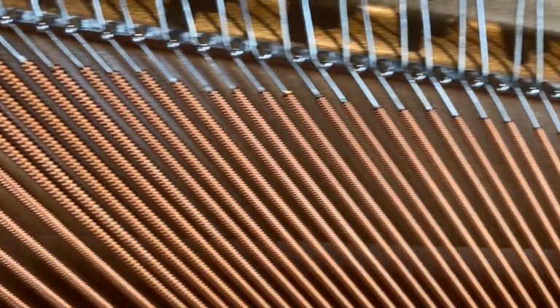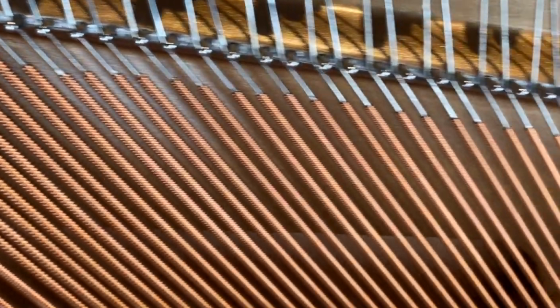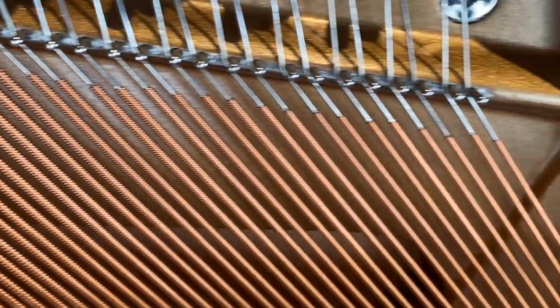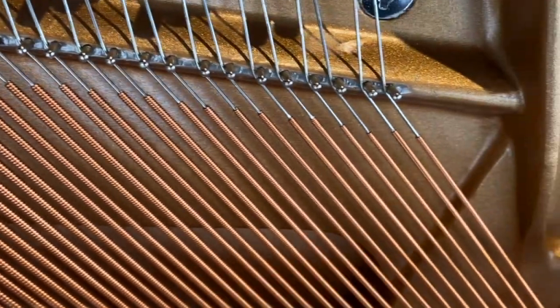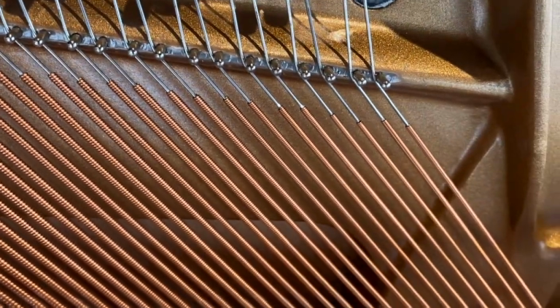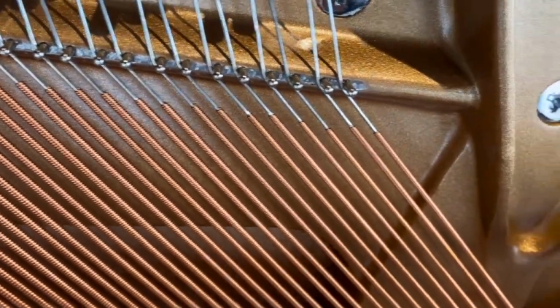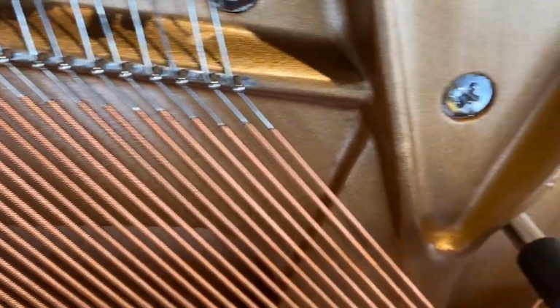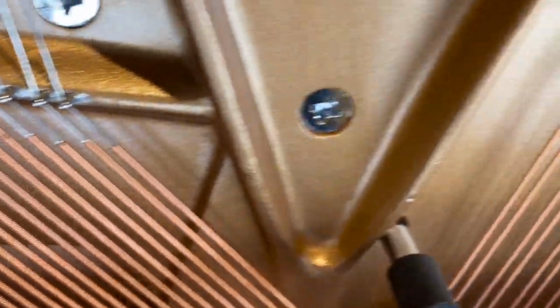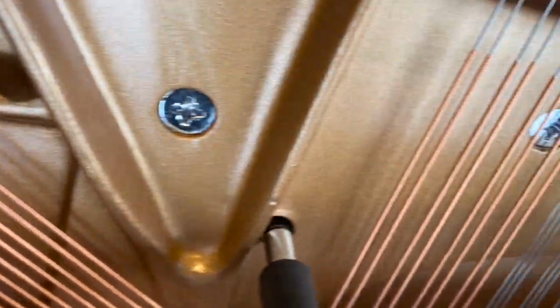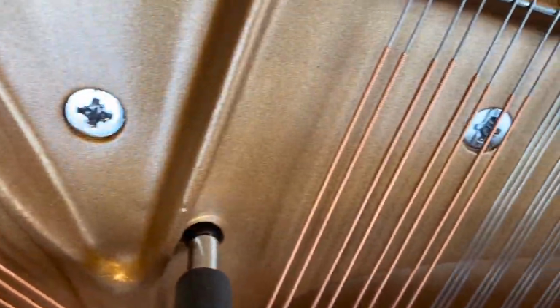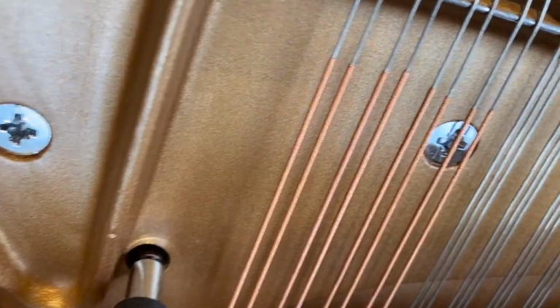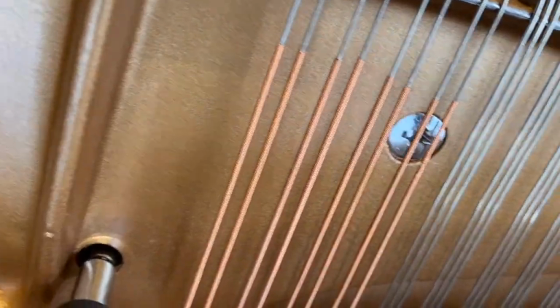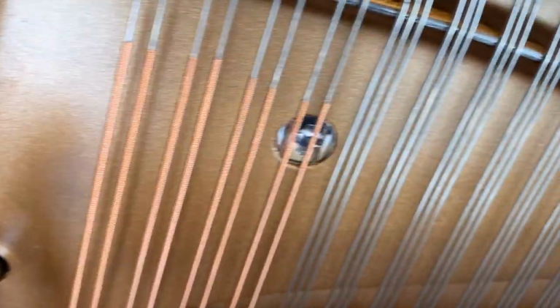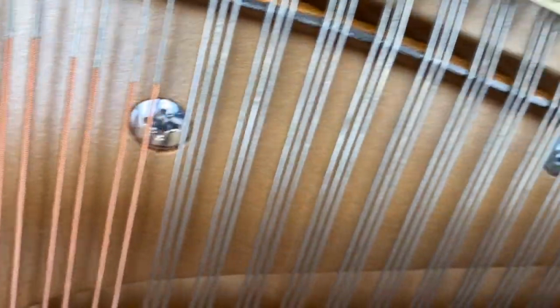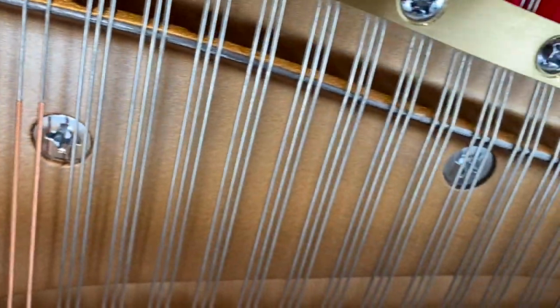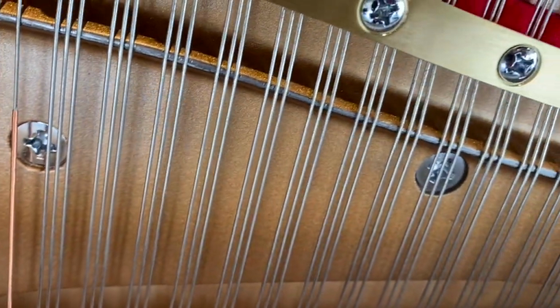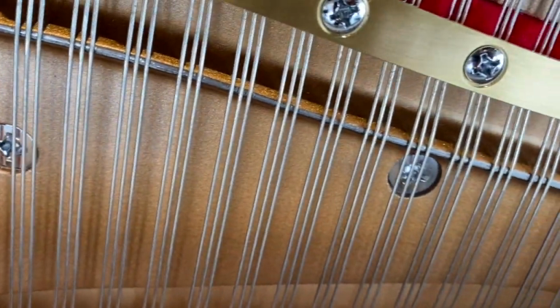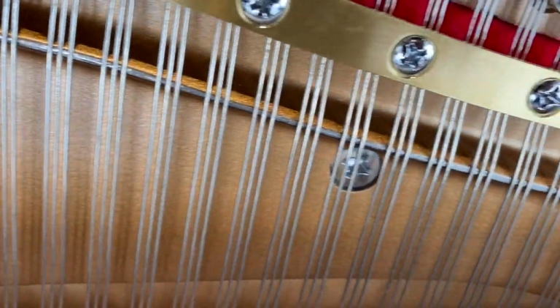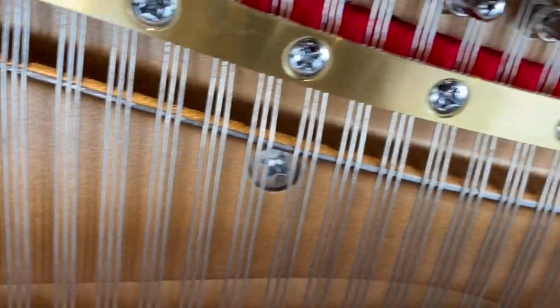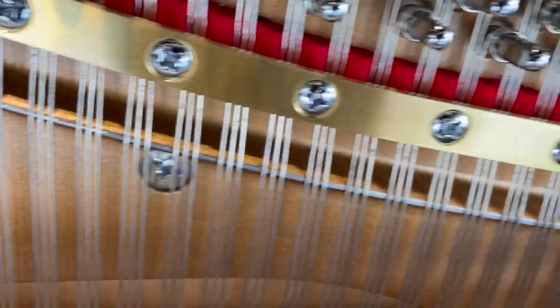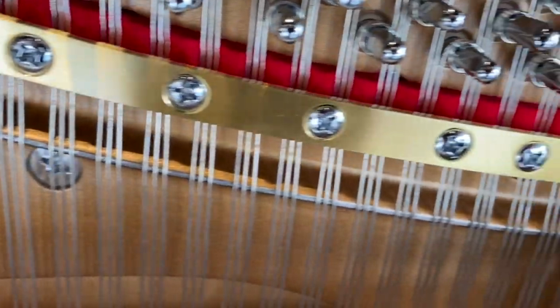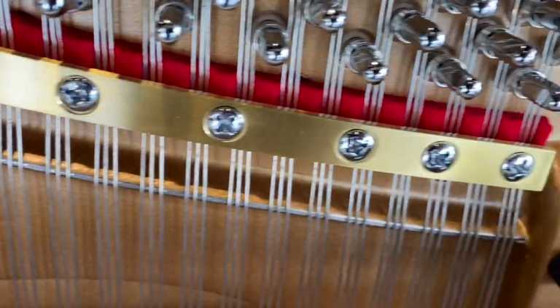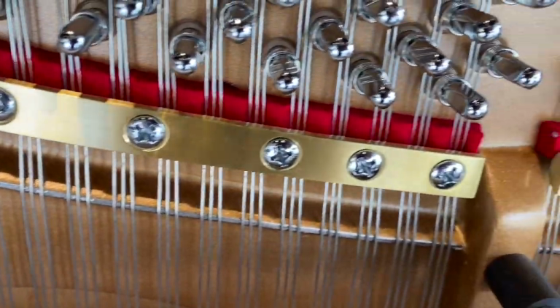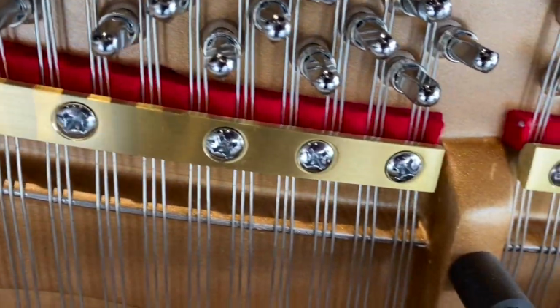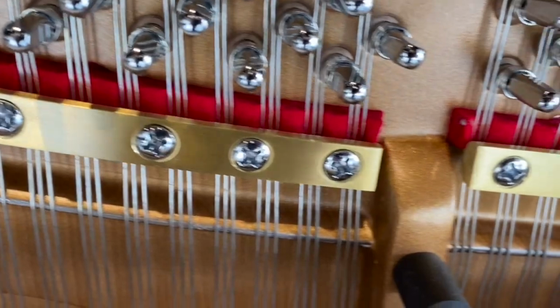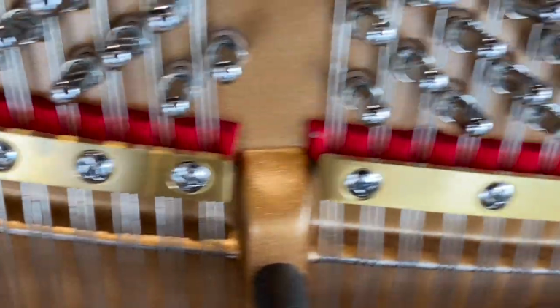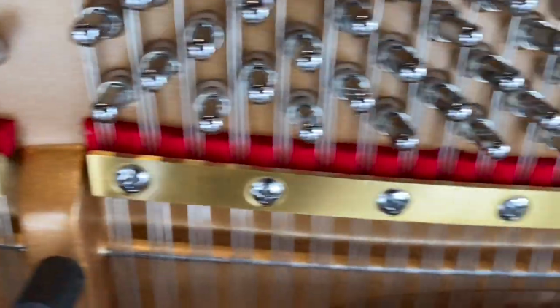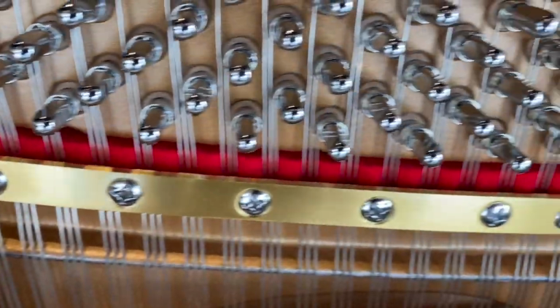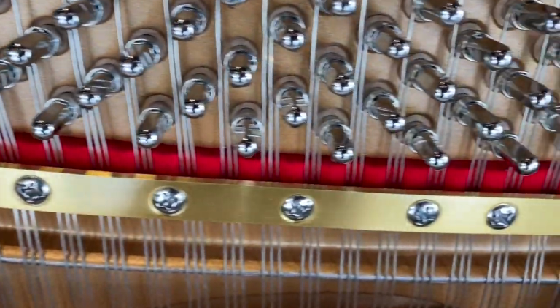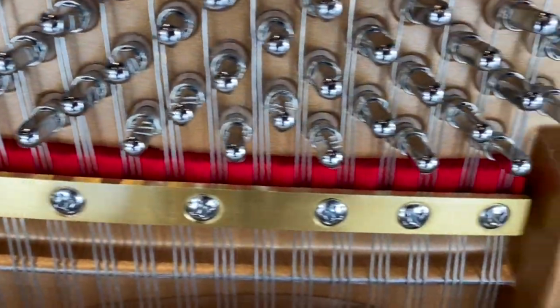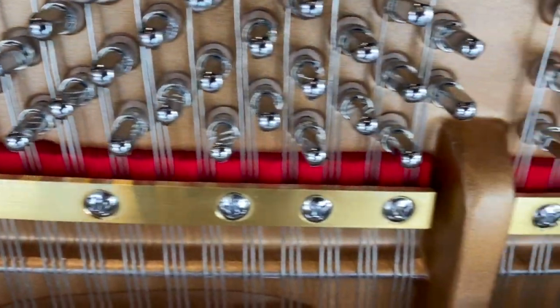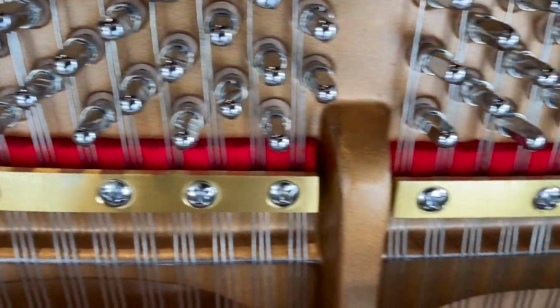Roslau produces the highest quality strings for not only quality, but for uniformity. Superior strings enable superior tone, so you're going to have great sound and tone for years of use.